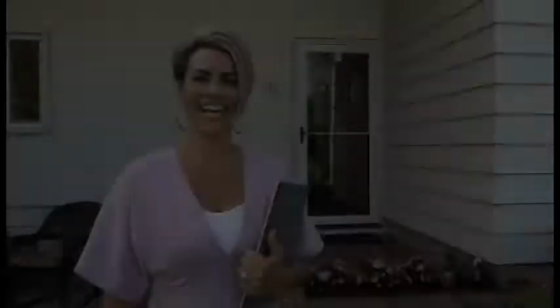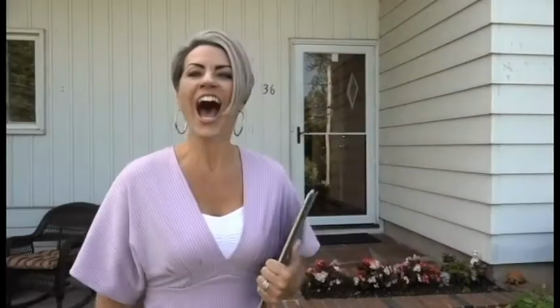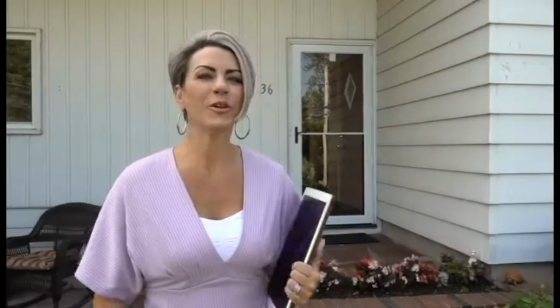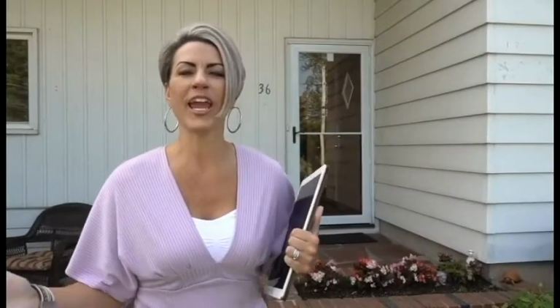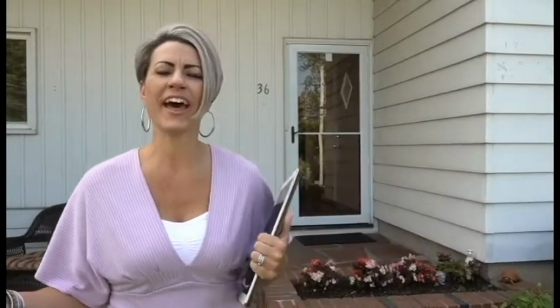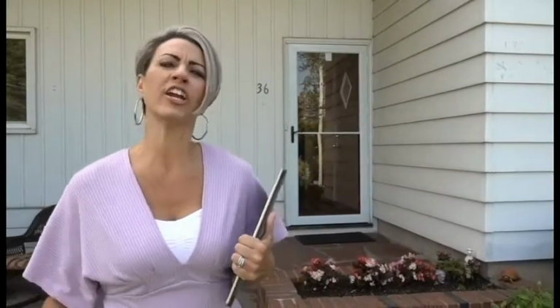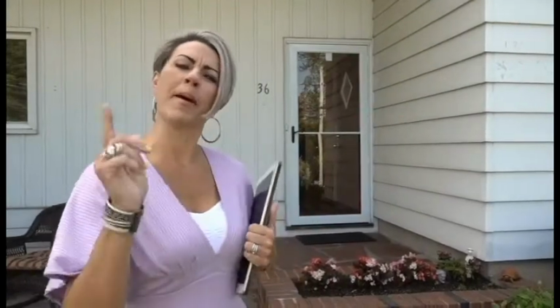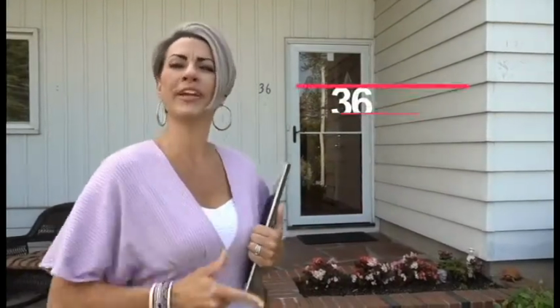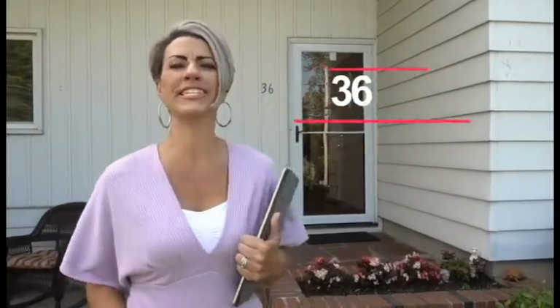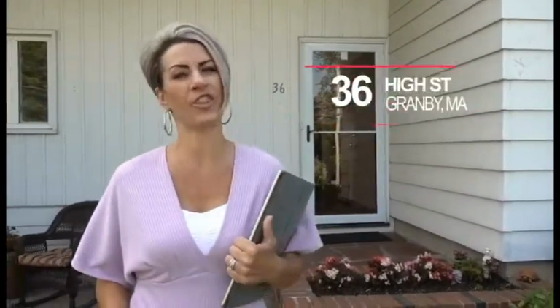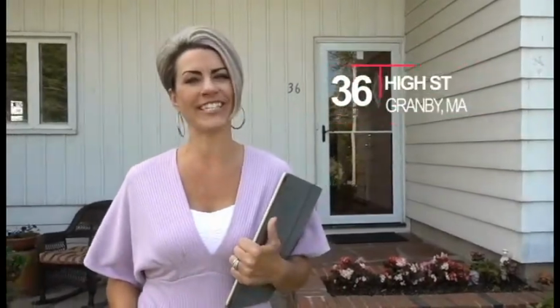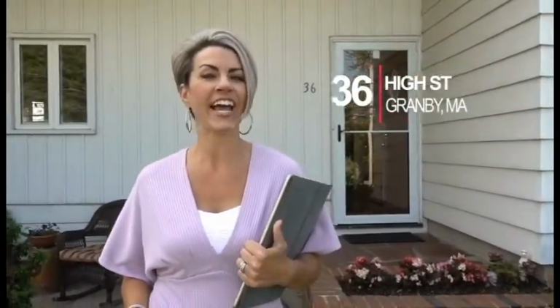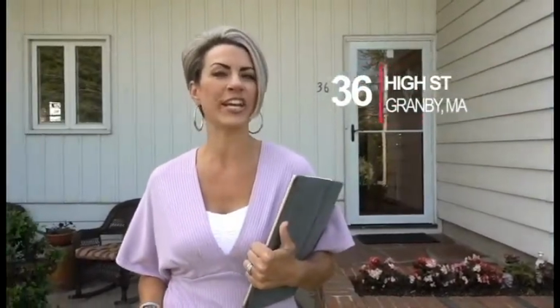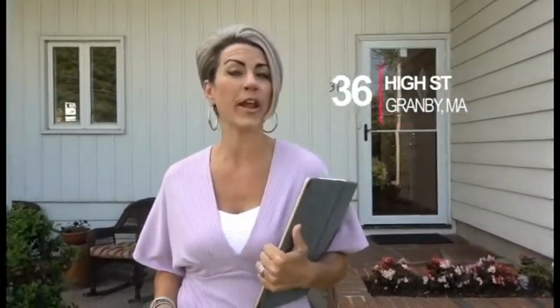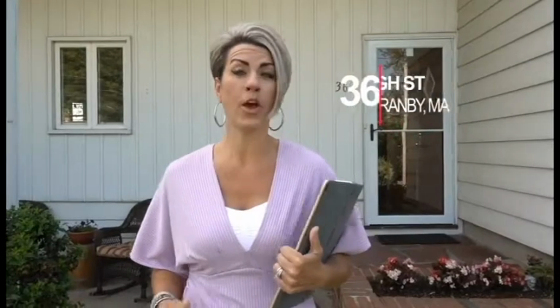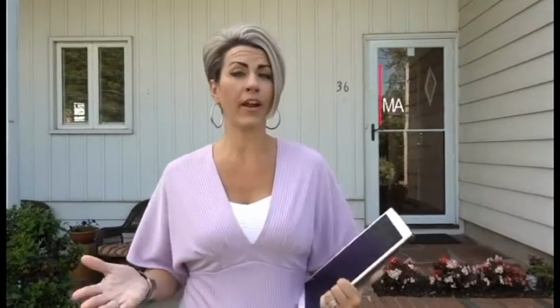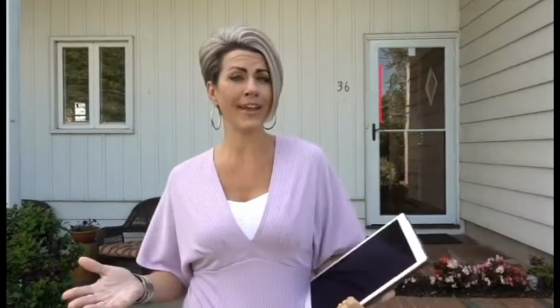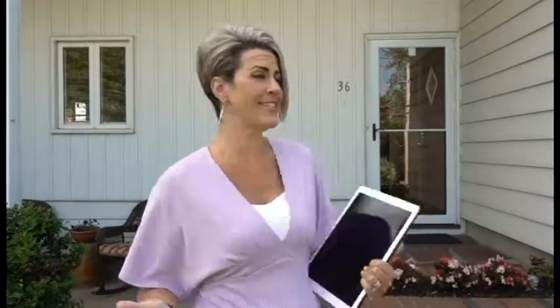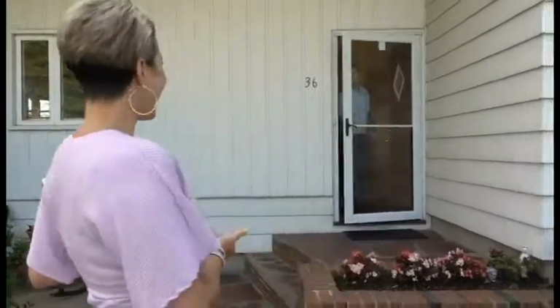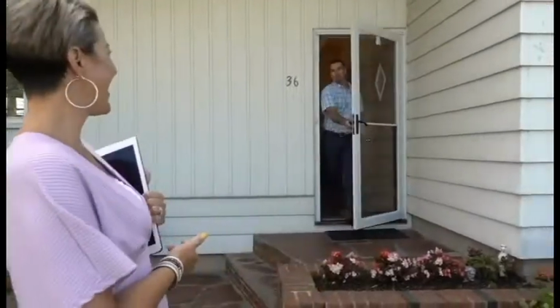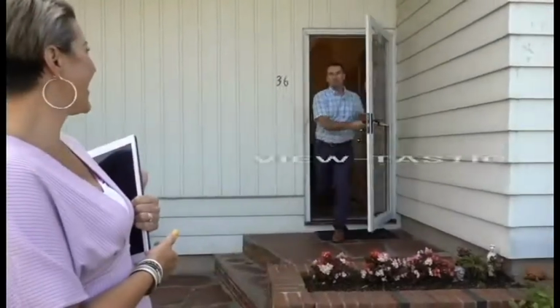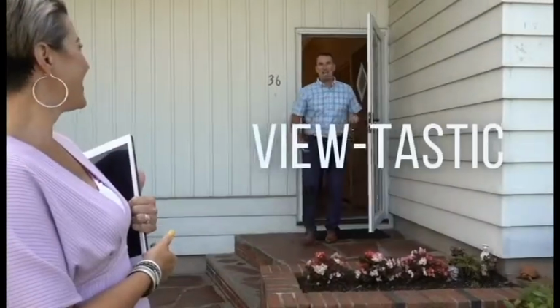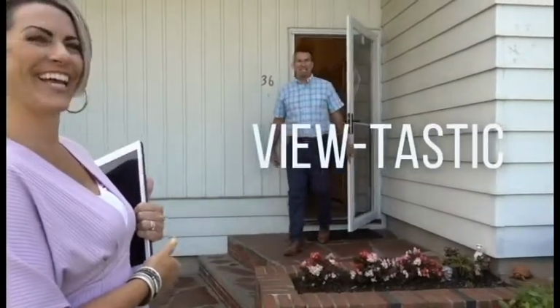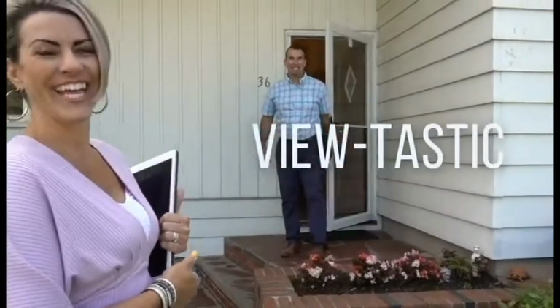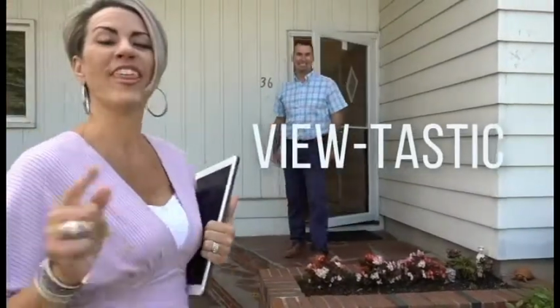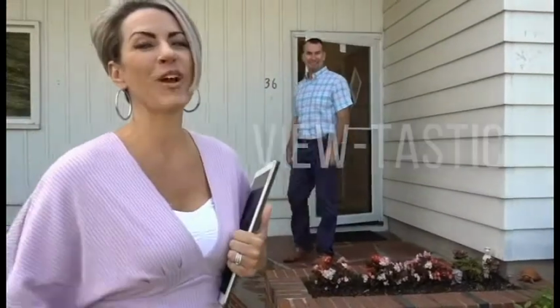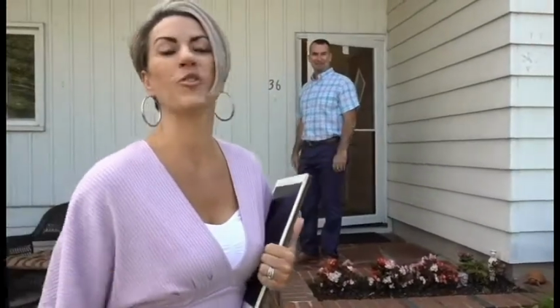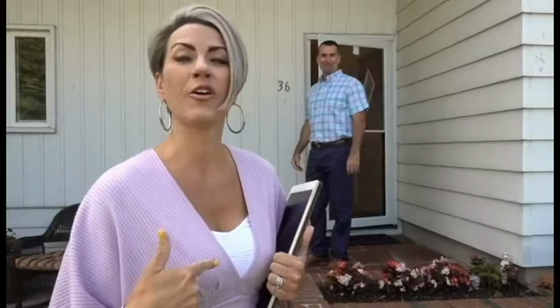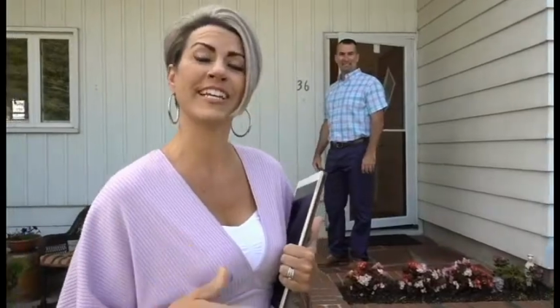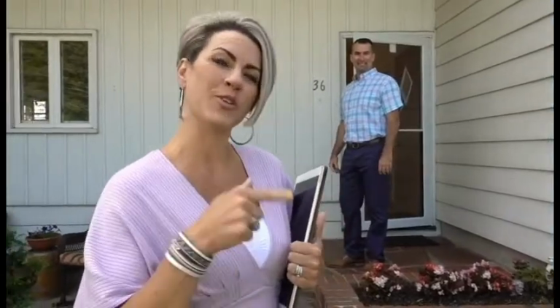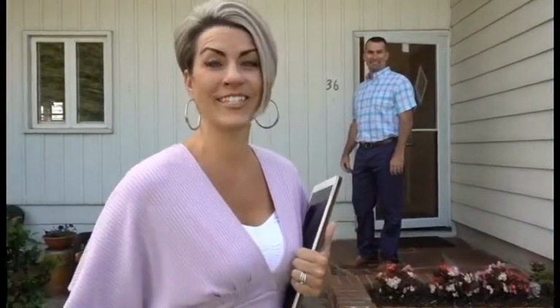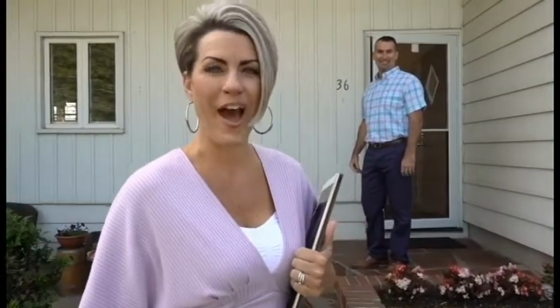Hi! Realtor Amy Kelly here and I'm at my brand new listing at 36 High Street in Granby where it's simply Pewtastic! That's right, so follow us in so you can see why.